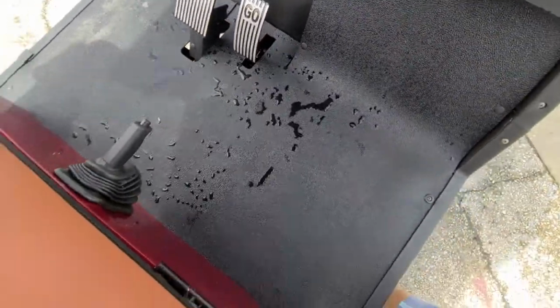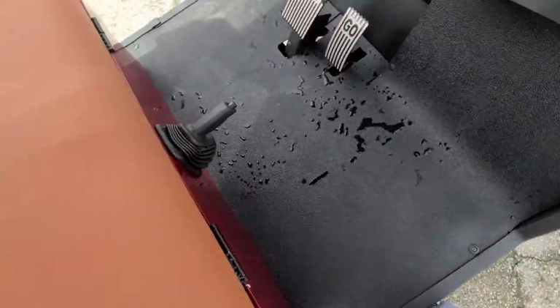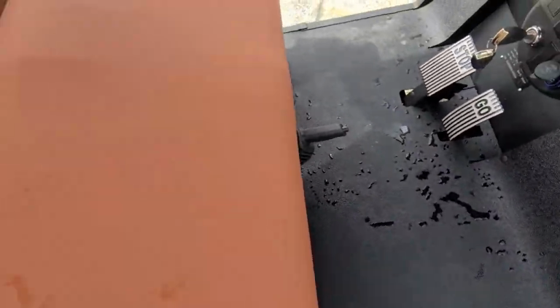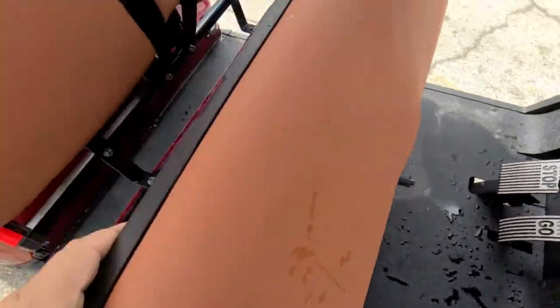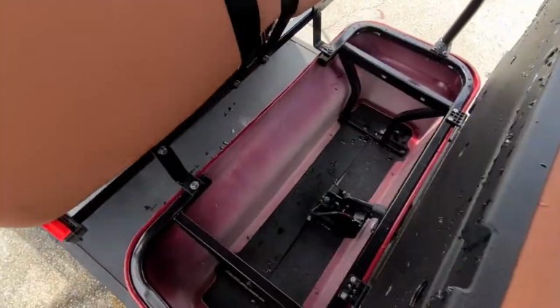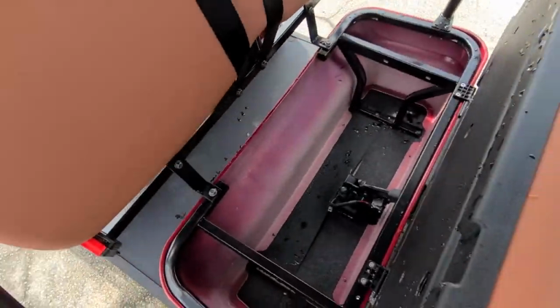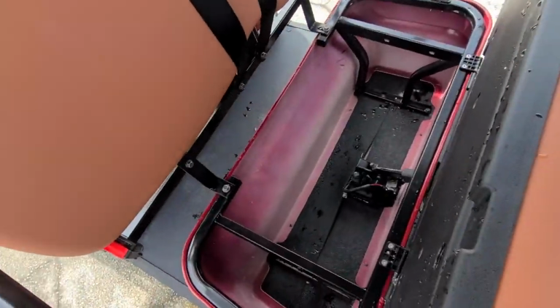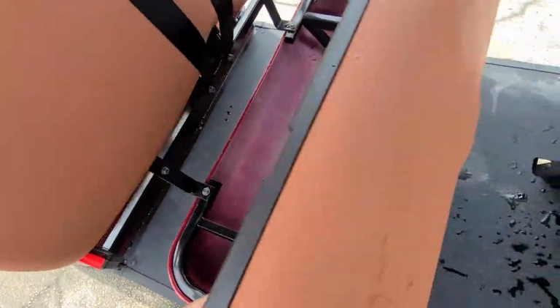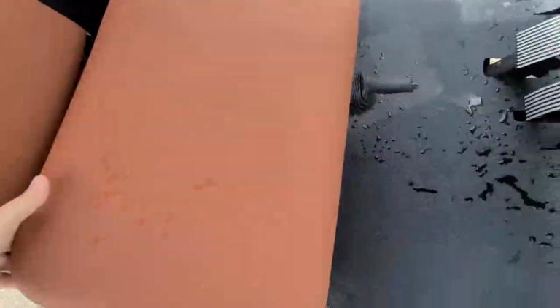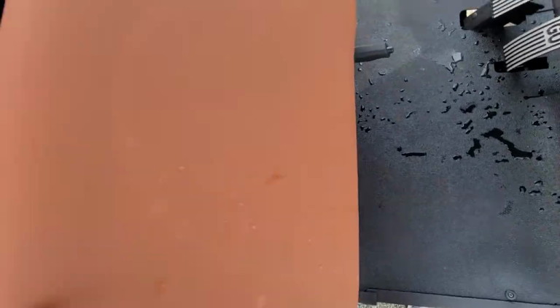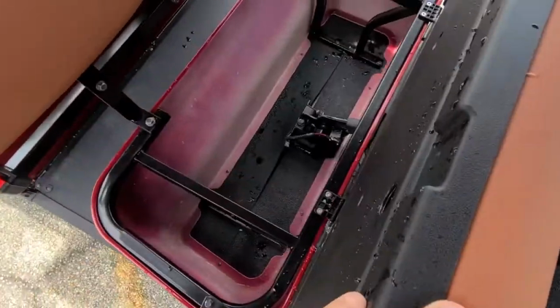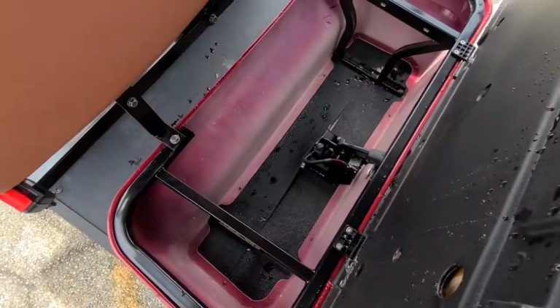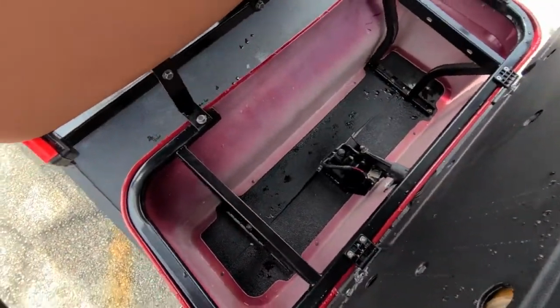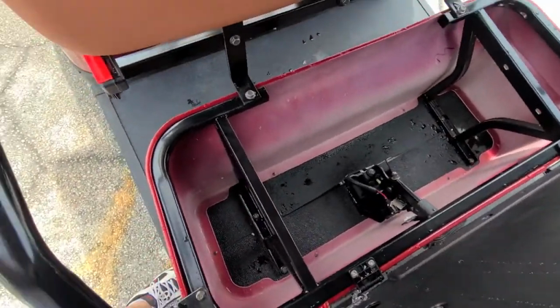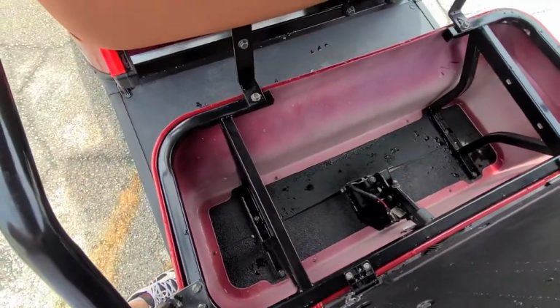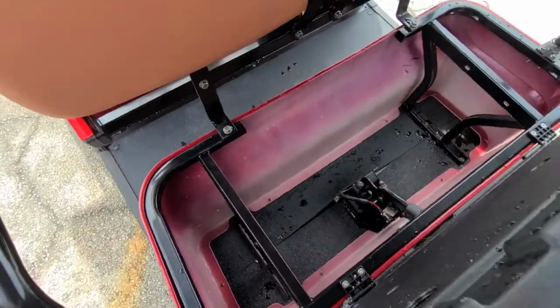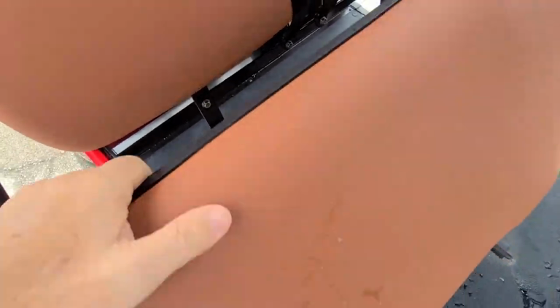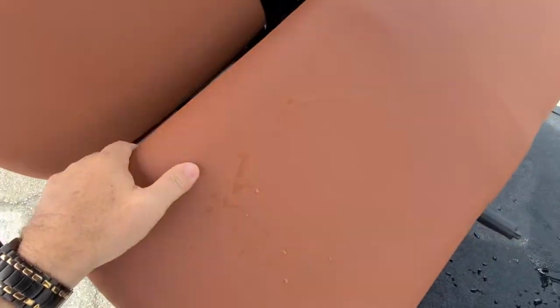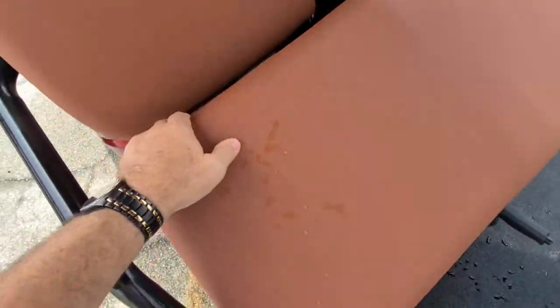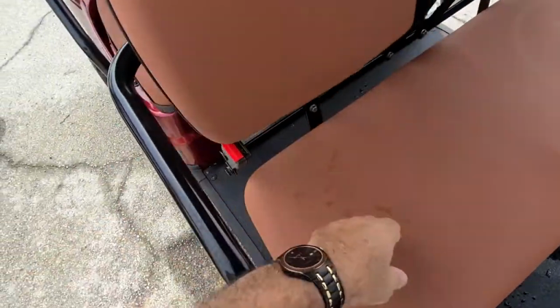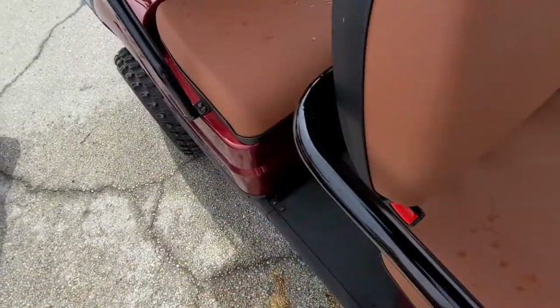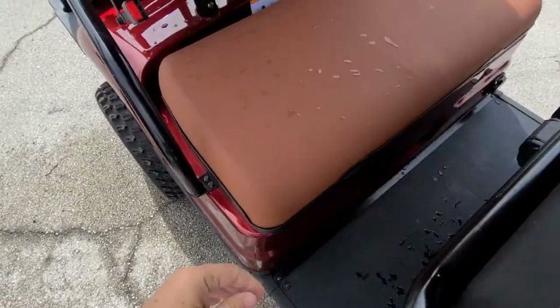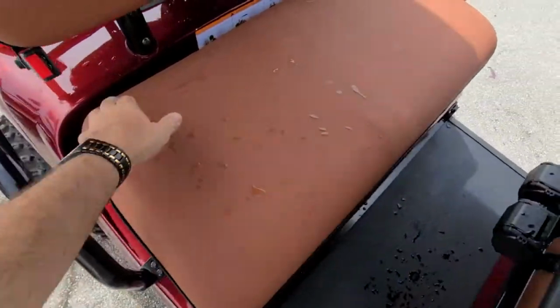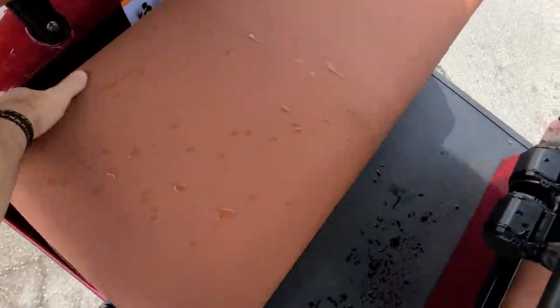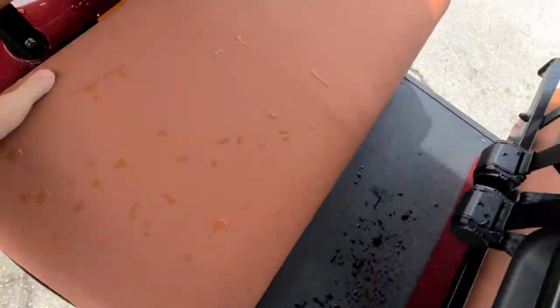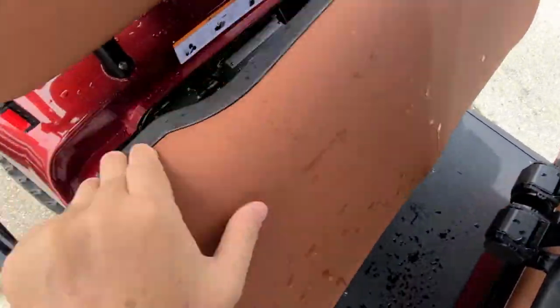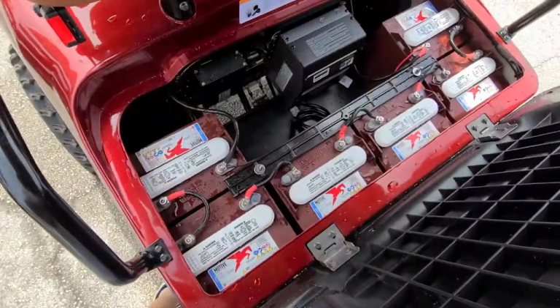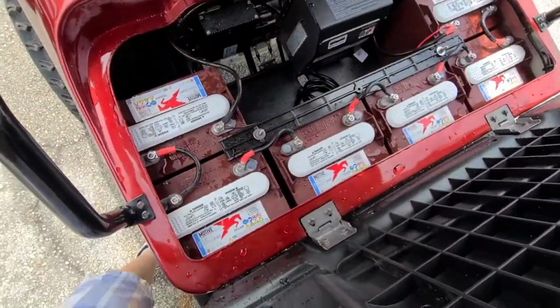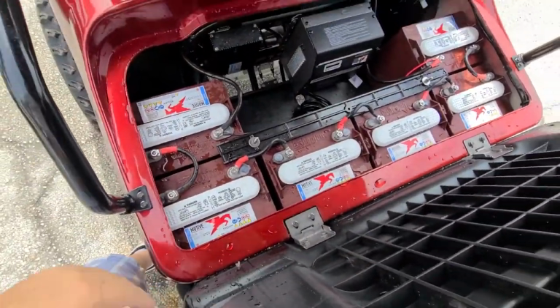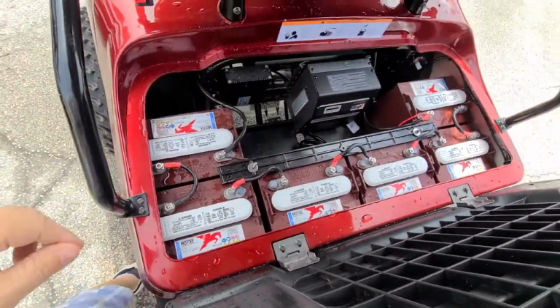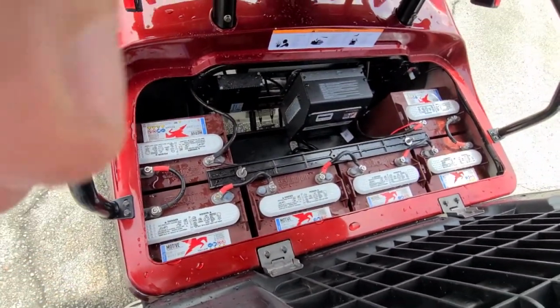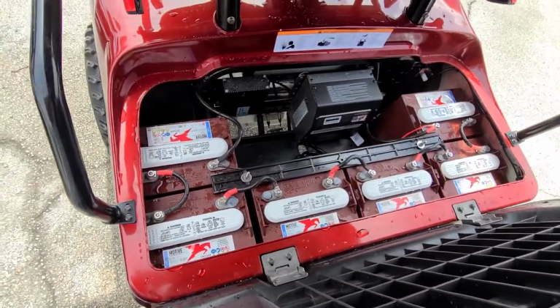Underneath the seats is where the batteries are — hey, look at that, extra storage! I didn't even know that existed on the six-seater. Batteries must be under this seat — there's your battery setup.